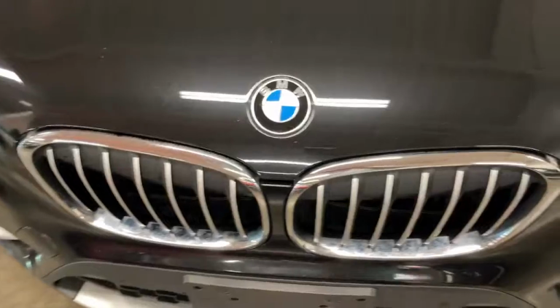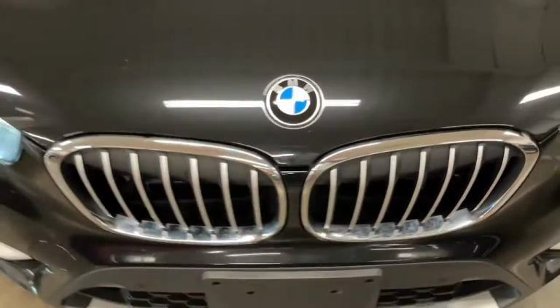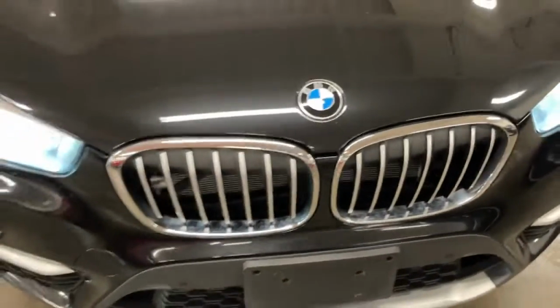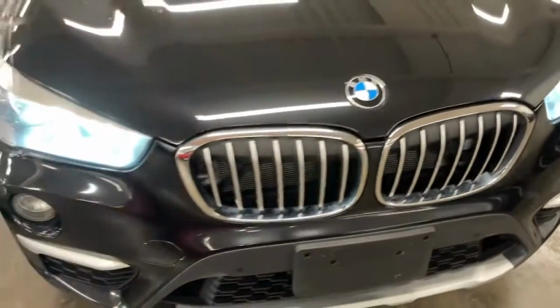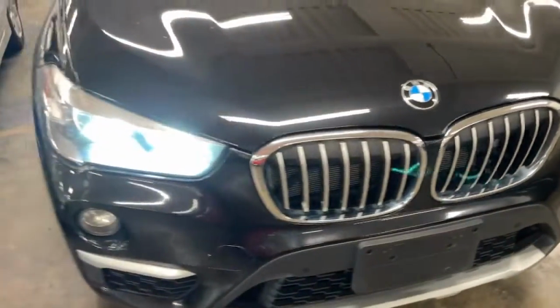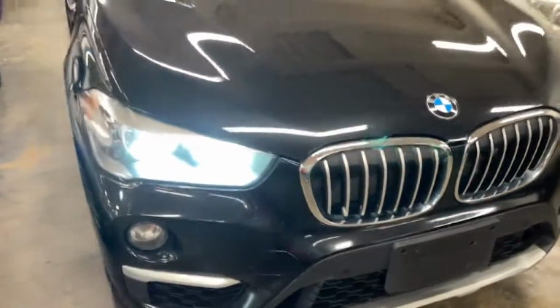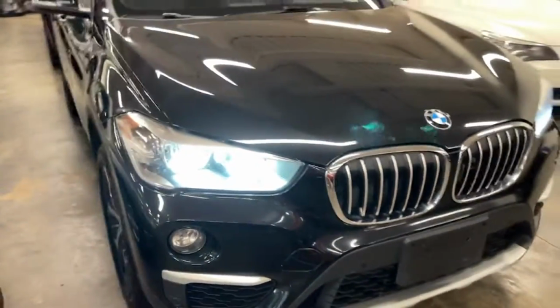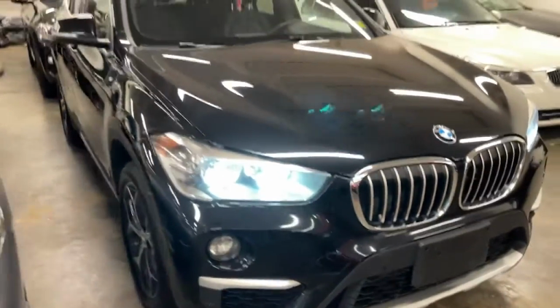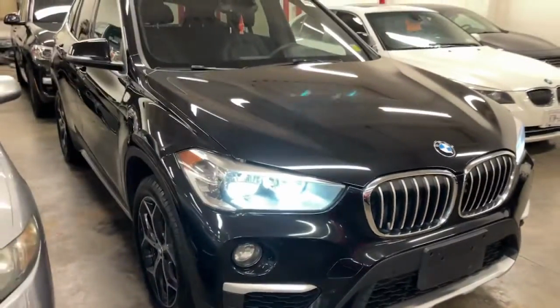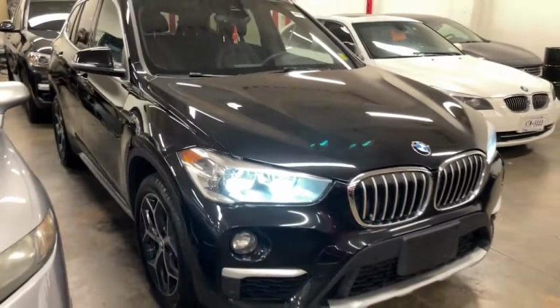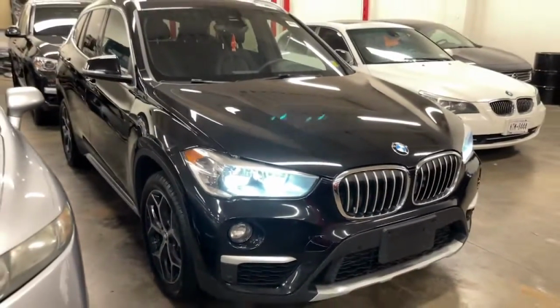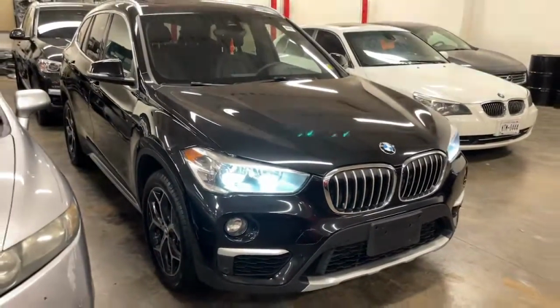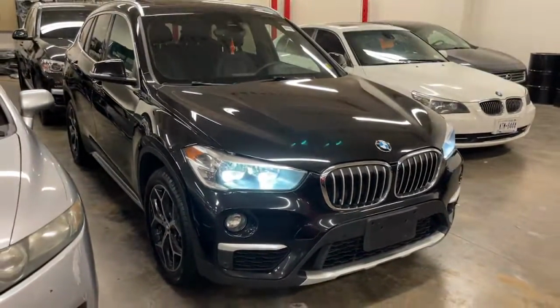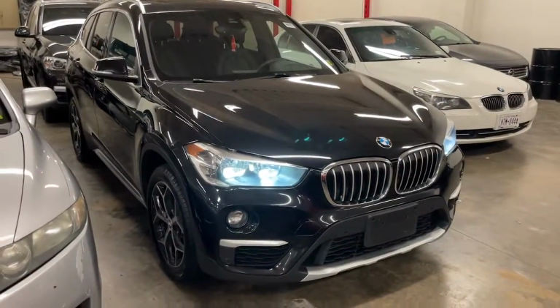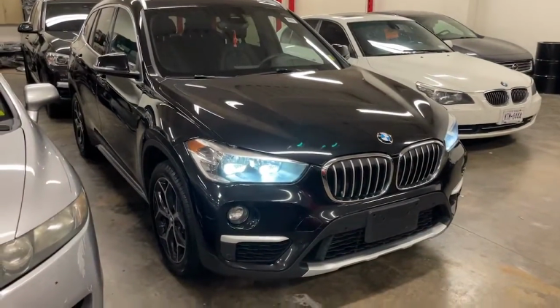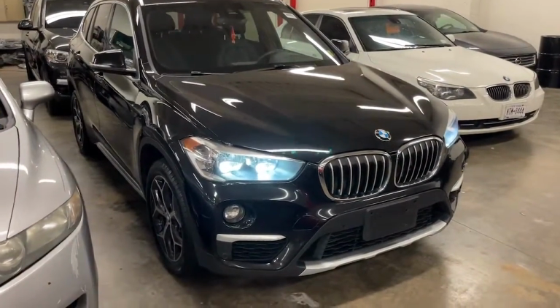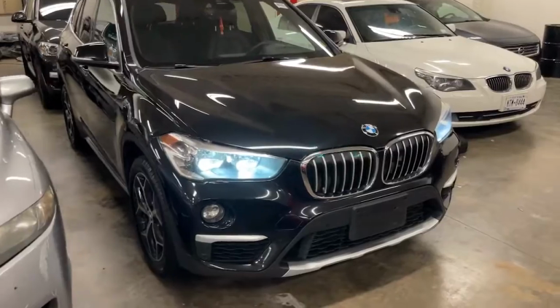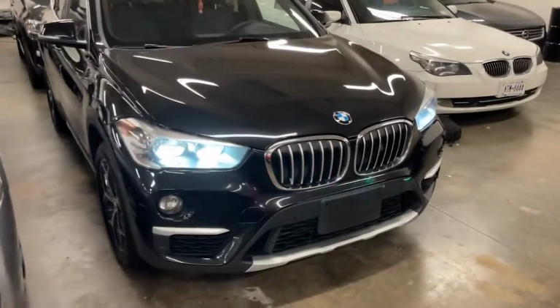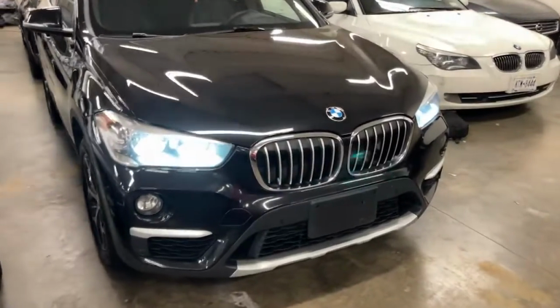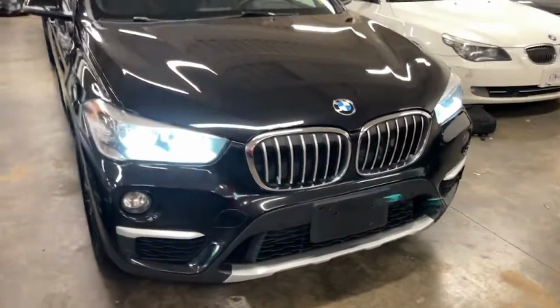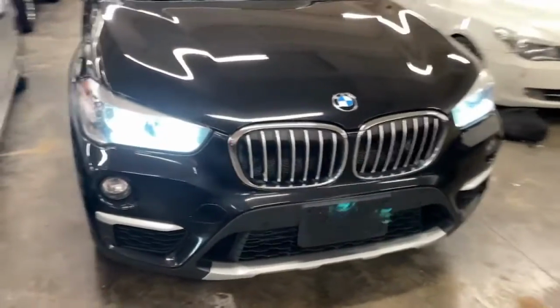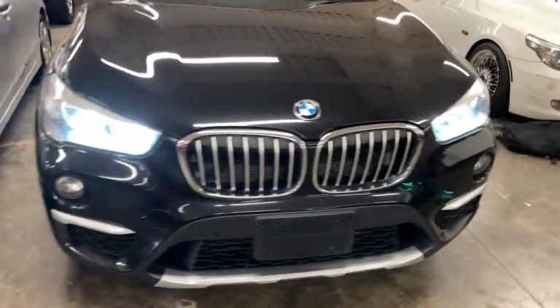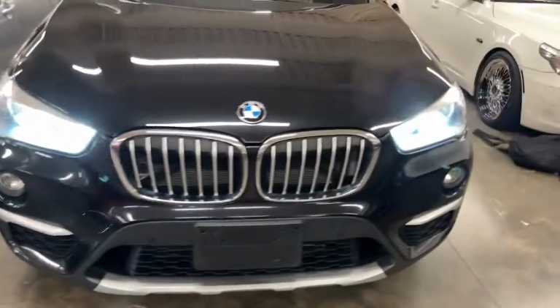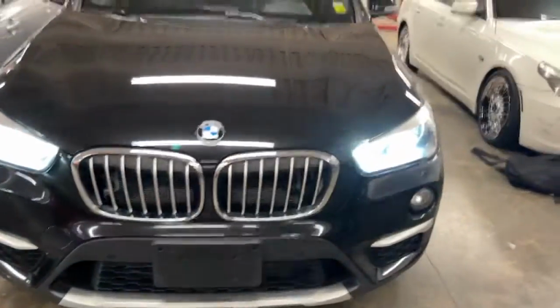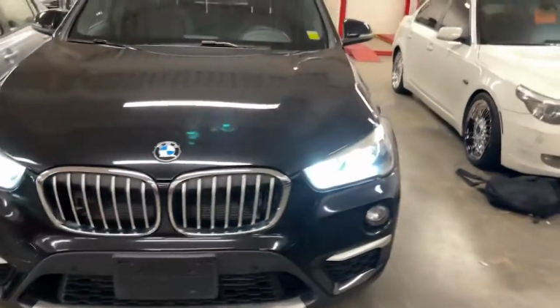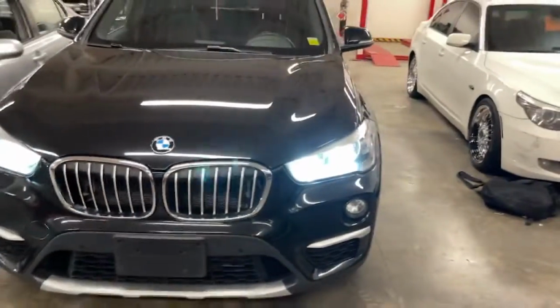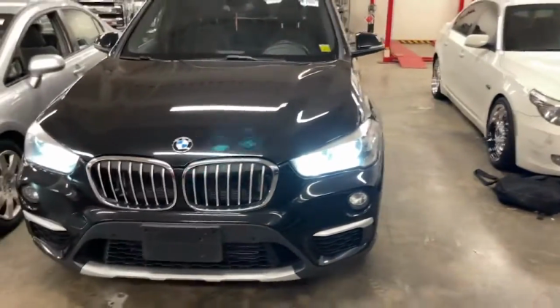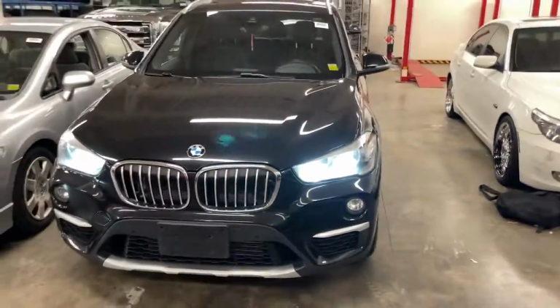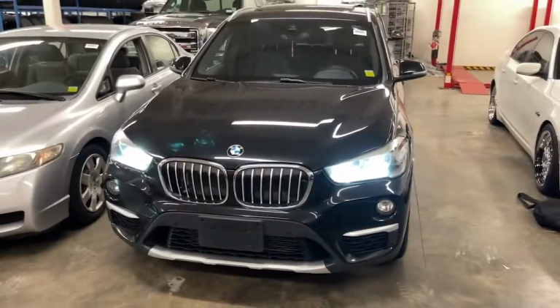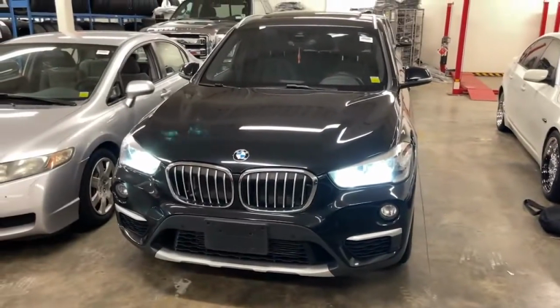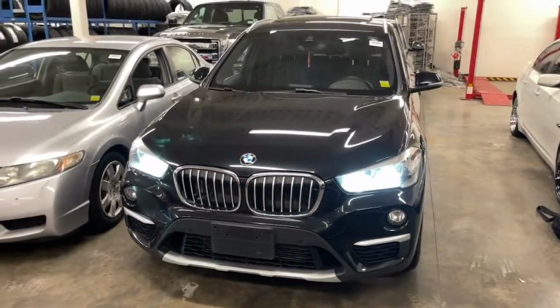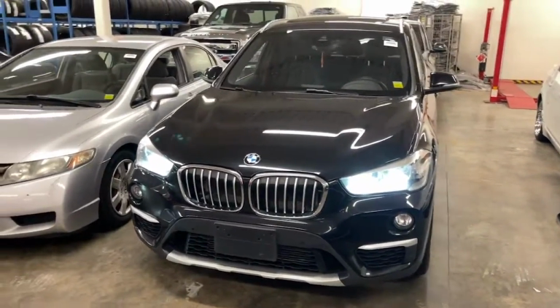You will be amazed by this 2019 BMW X1. With less than 45,000 miles on the odometer, this vehicle provides excellent value.